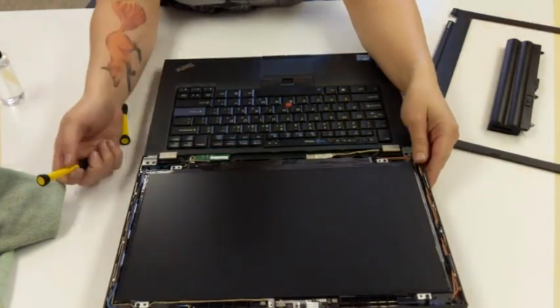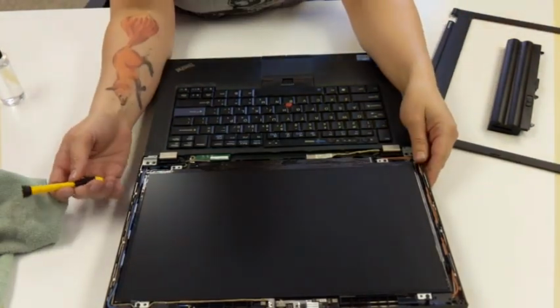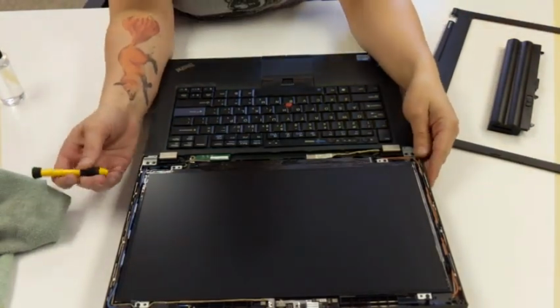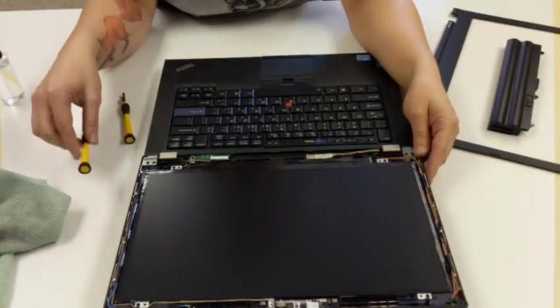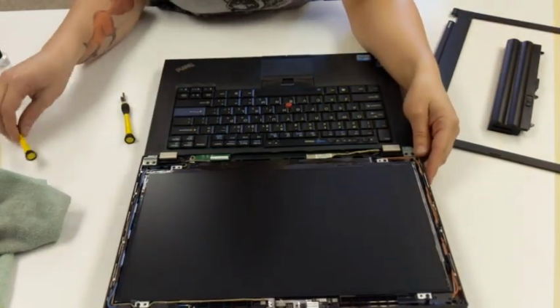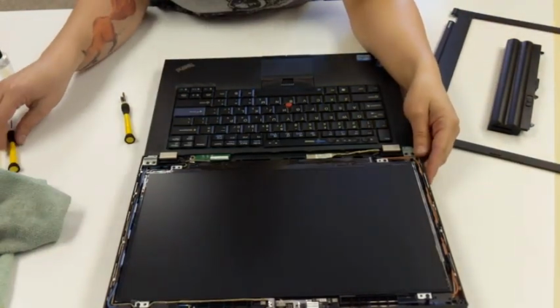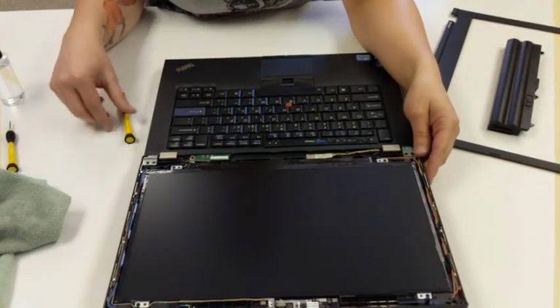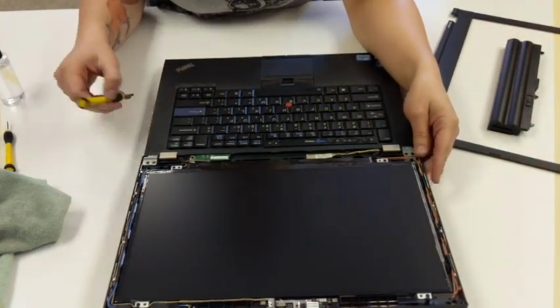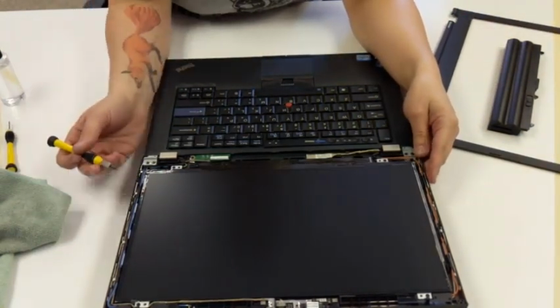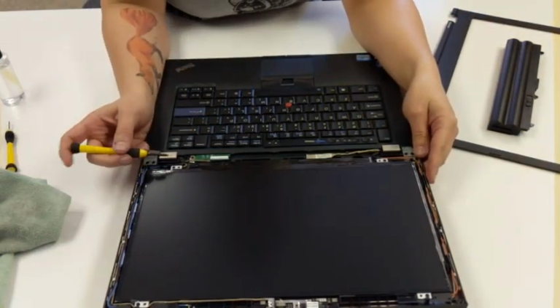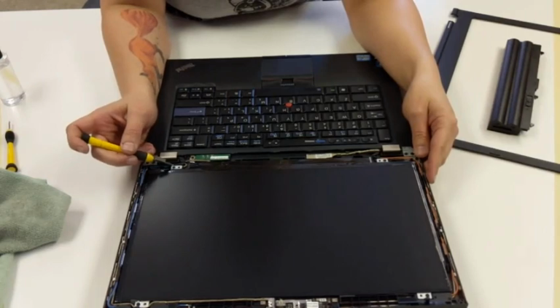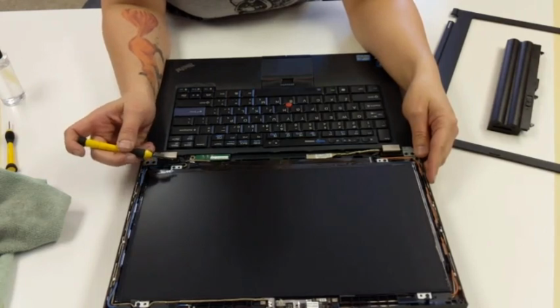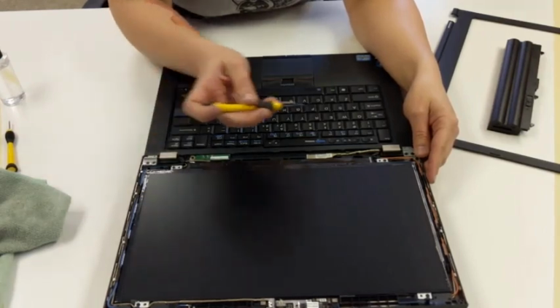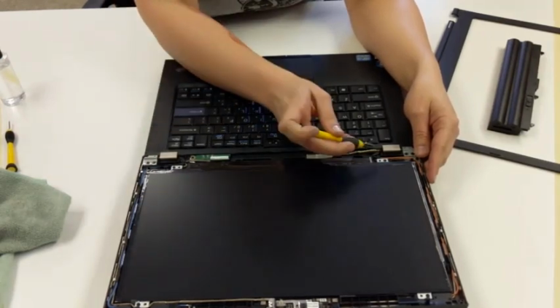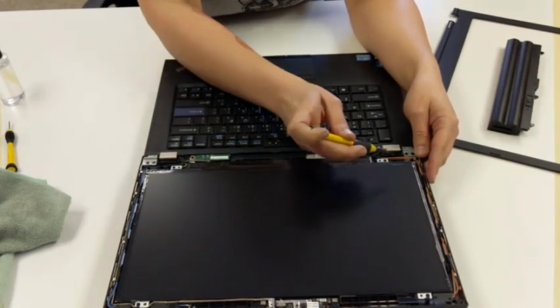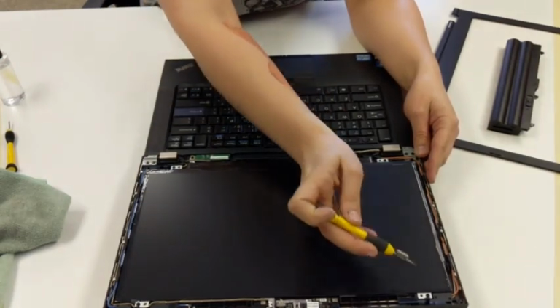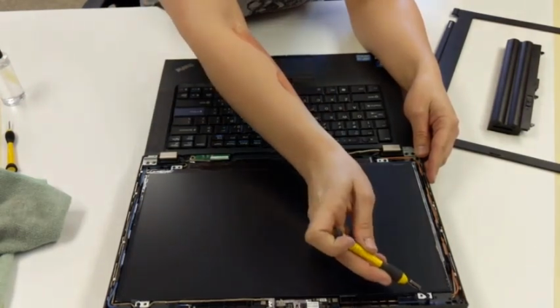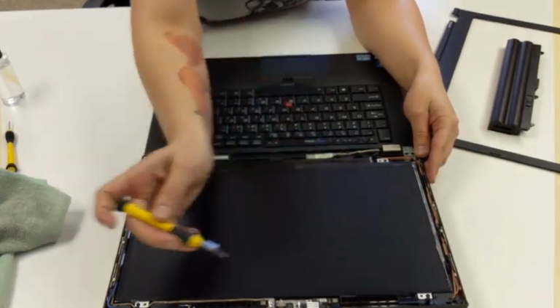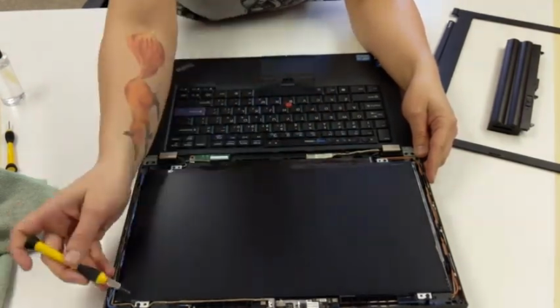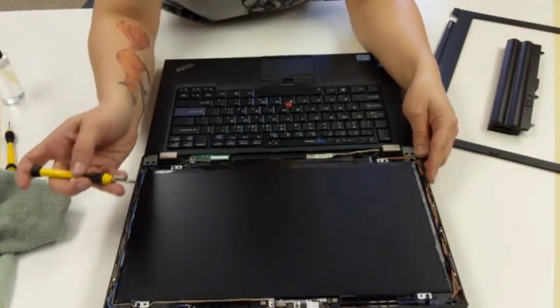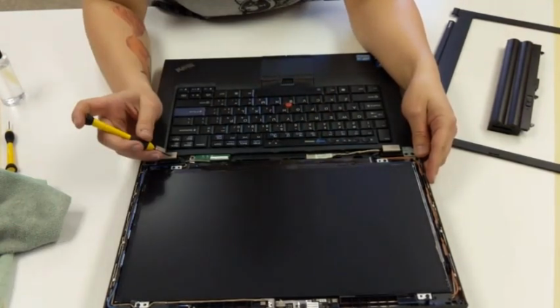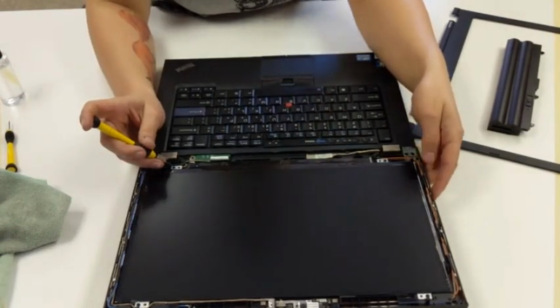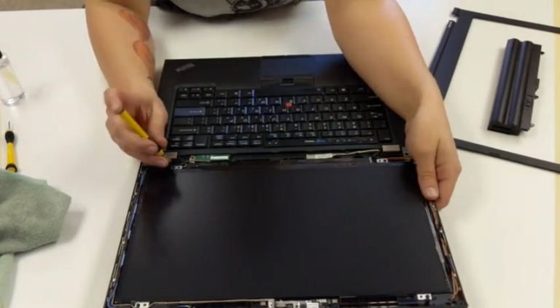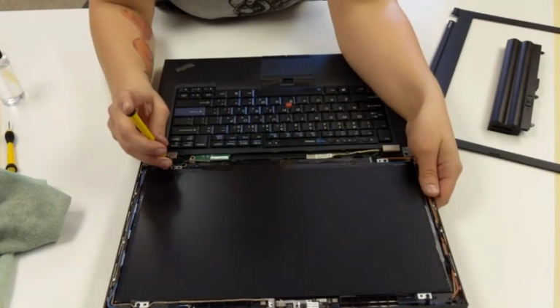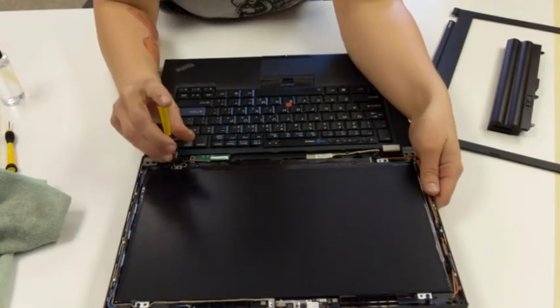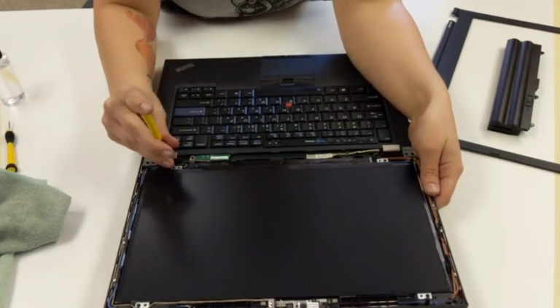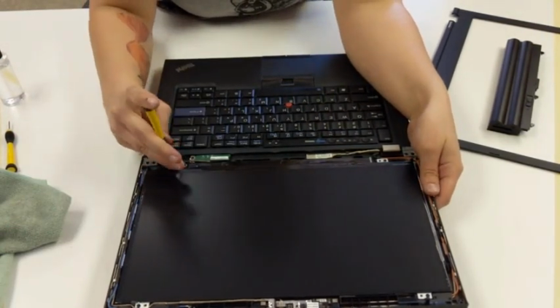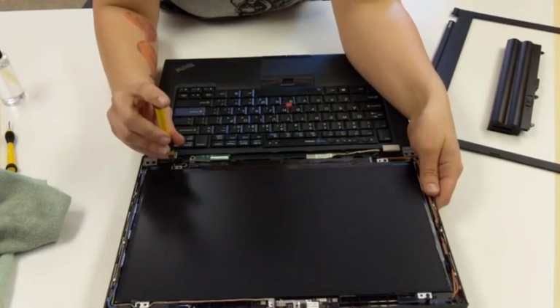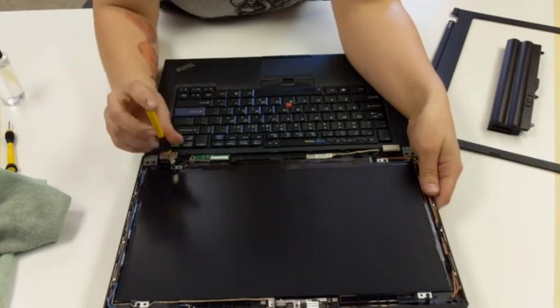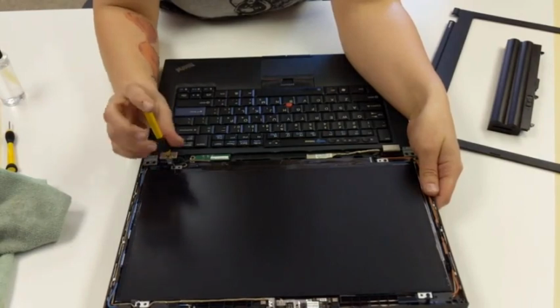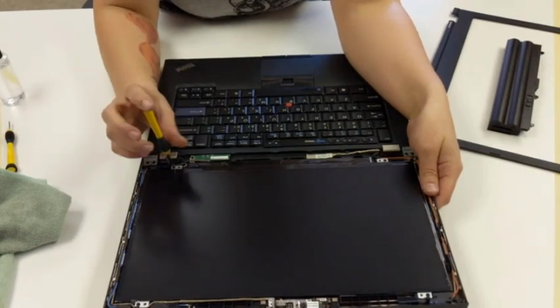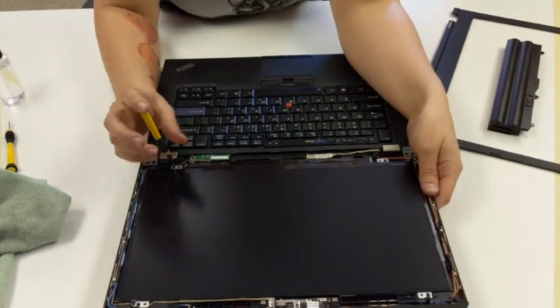To replace the screen or to check the cable, there's going to be a screw on each edge of the screen here. So we'll just go ahead and remove these.